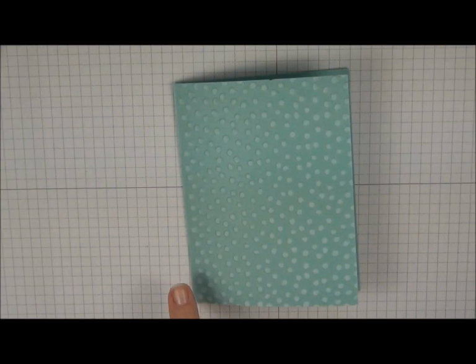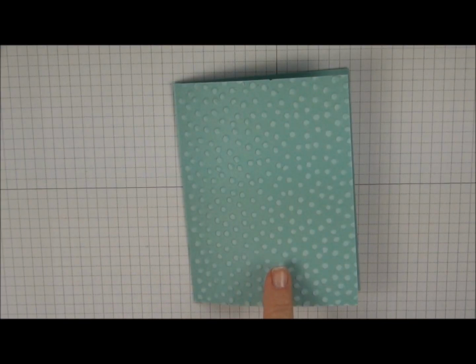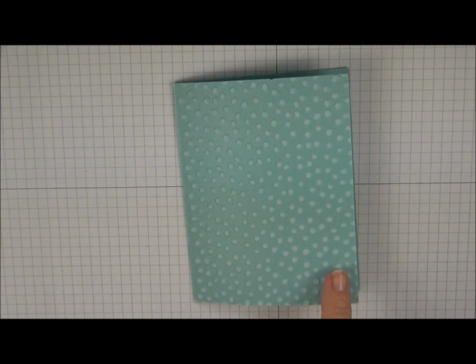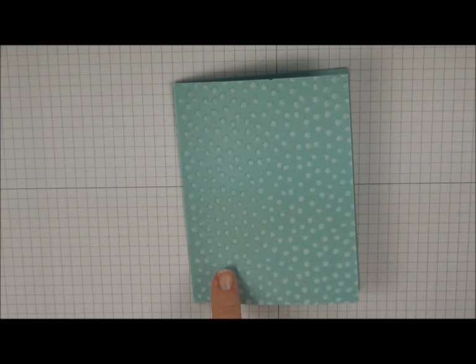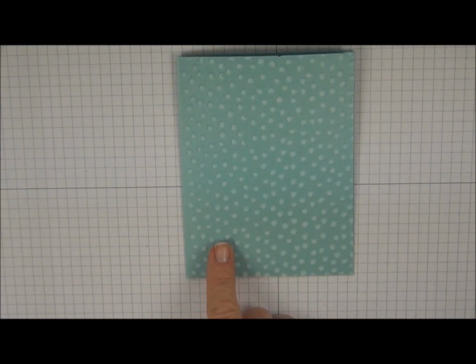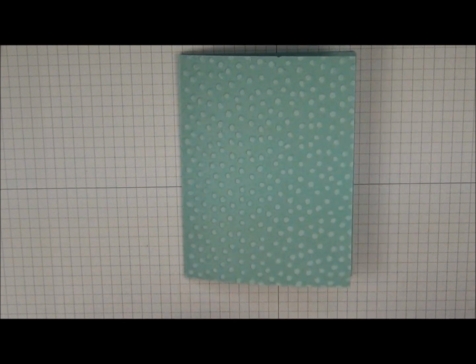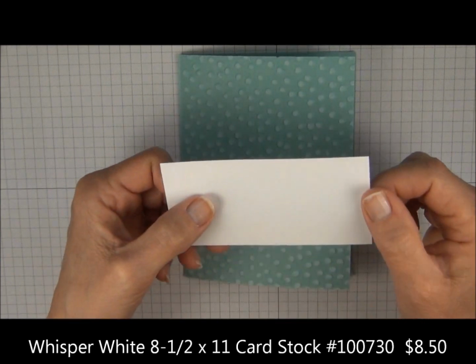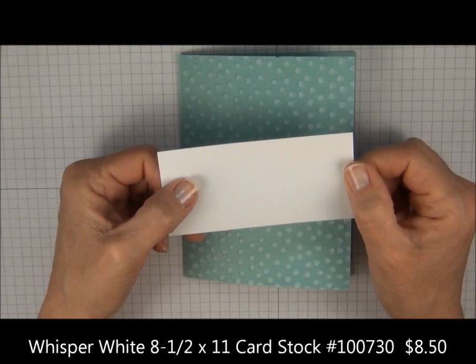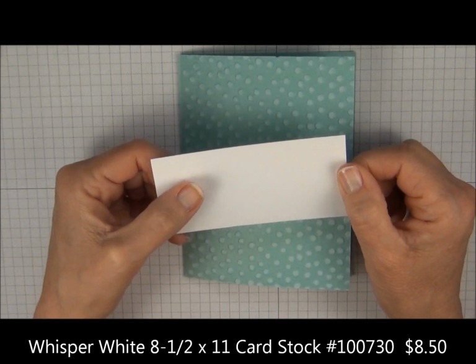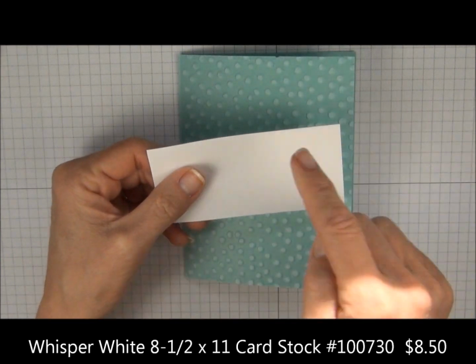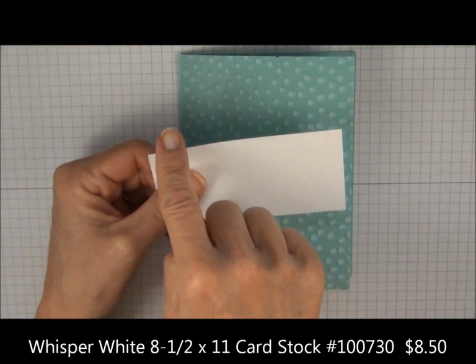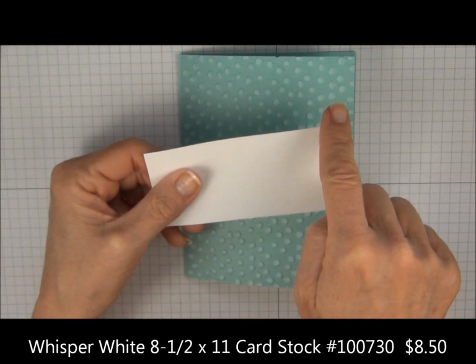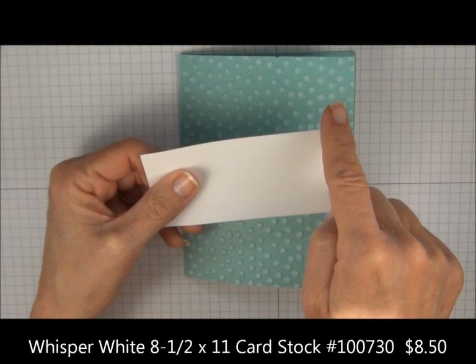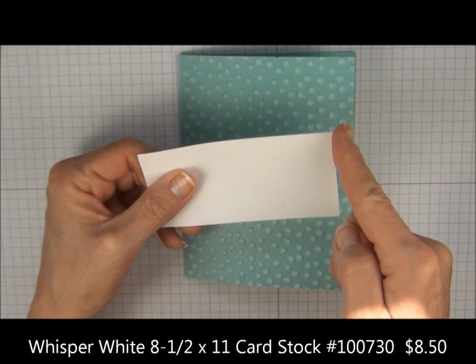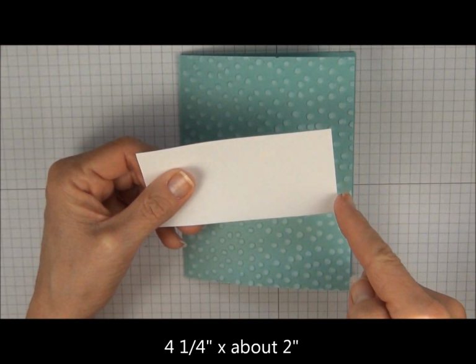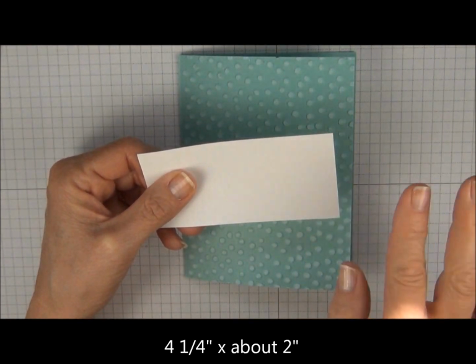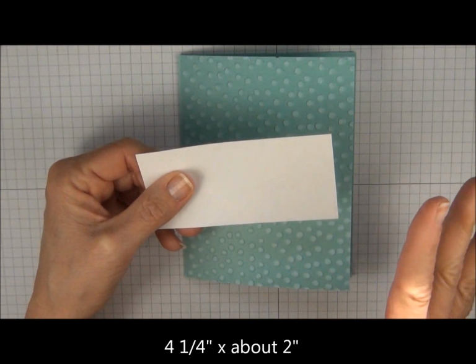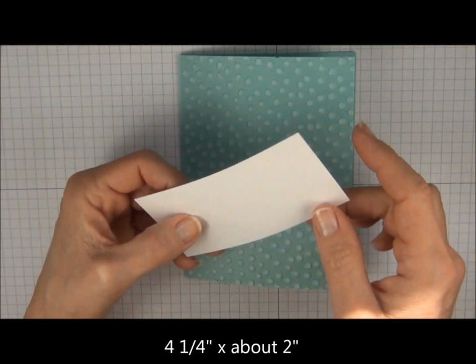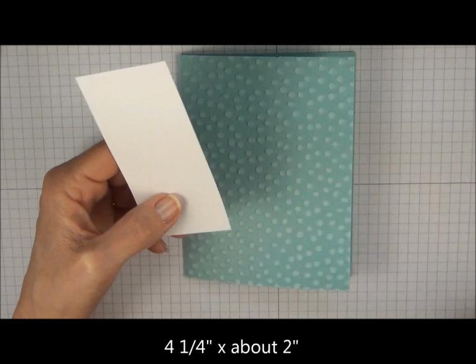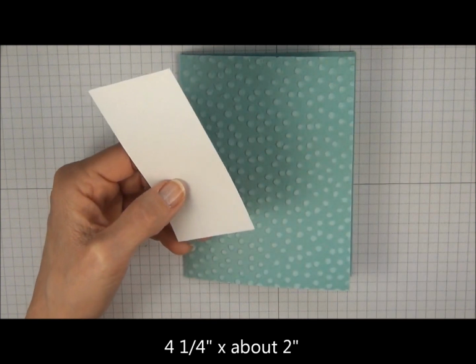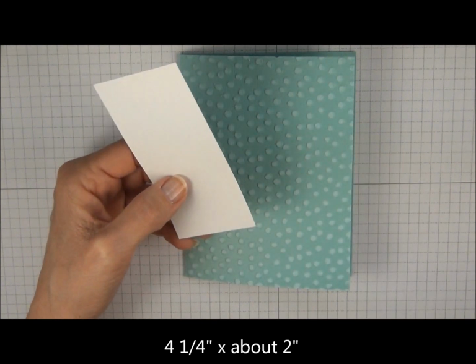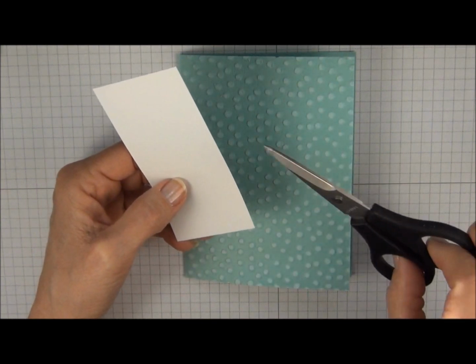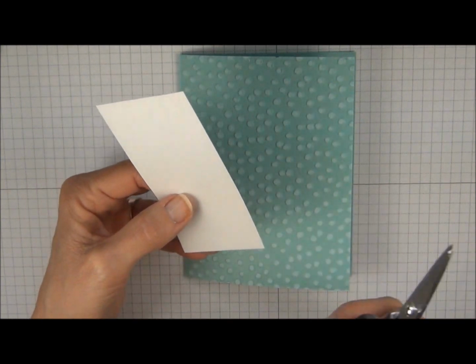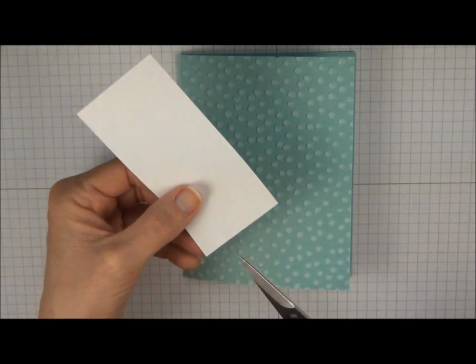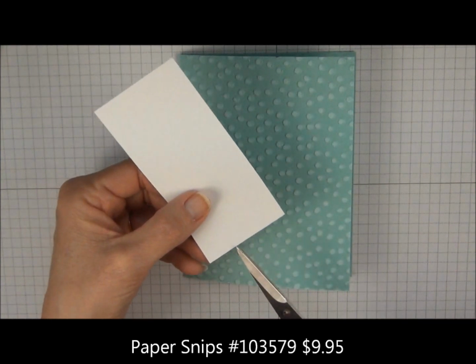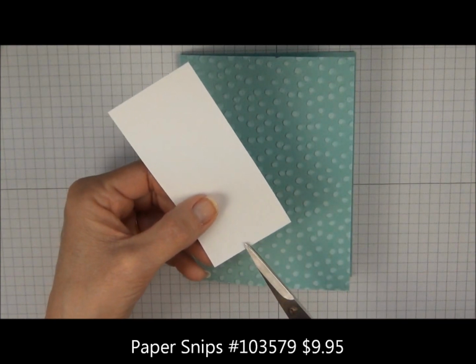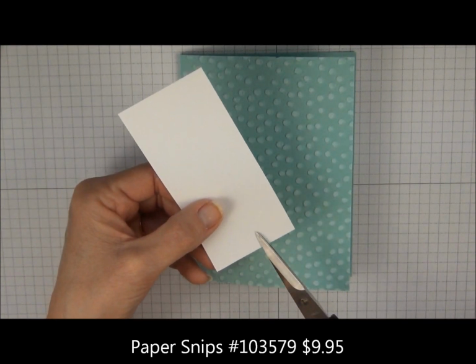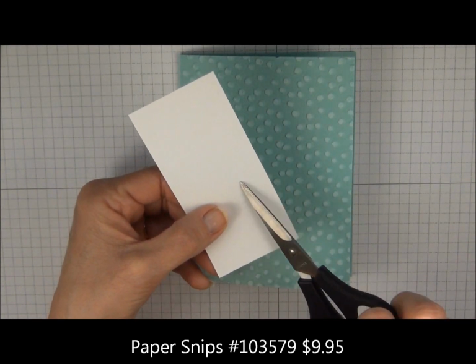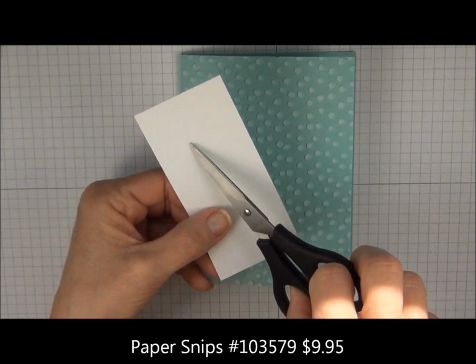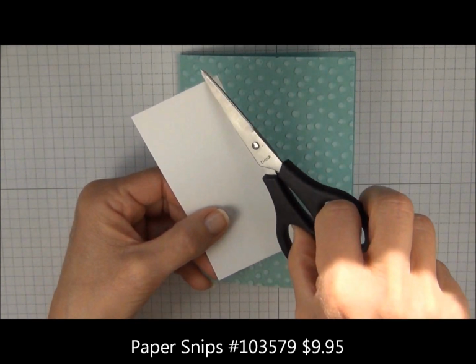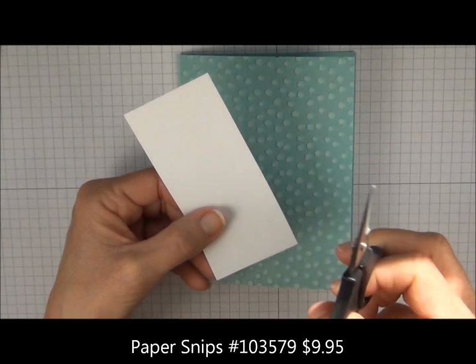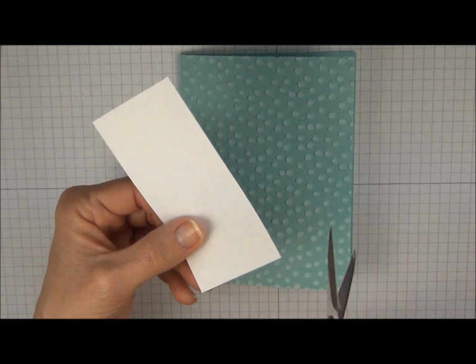To create the snow at the bottom of the card, we're going to use Whisper White card stock. This measures four and a quarter by about two inches. You're going to use your paper snips and cut just a slight curve up and down.